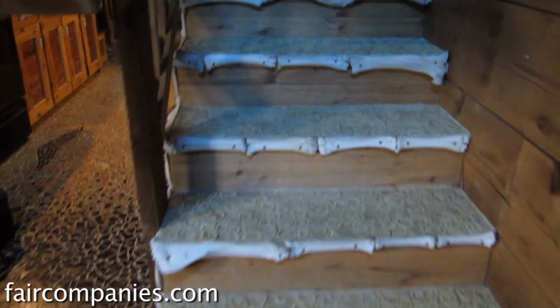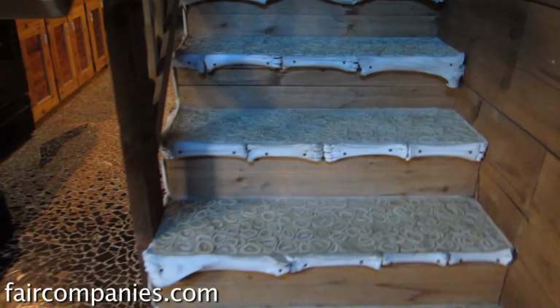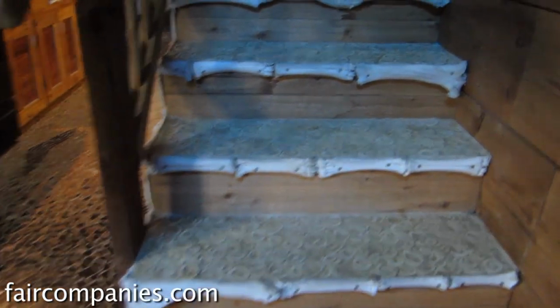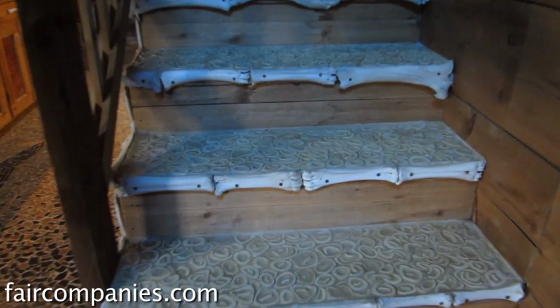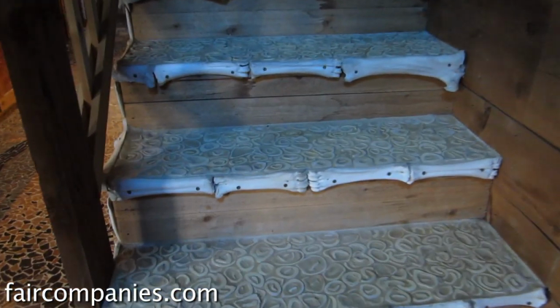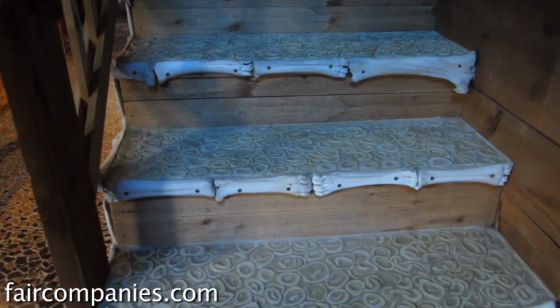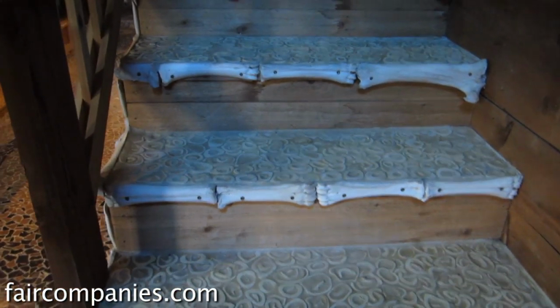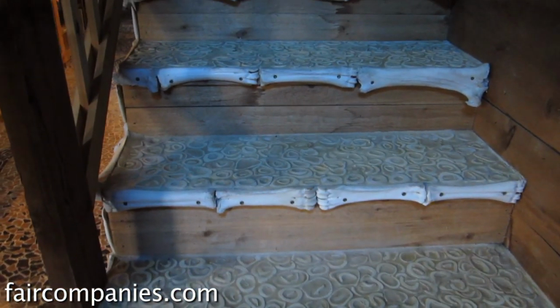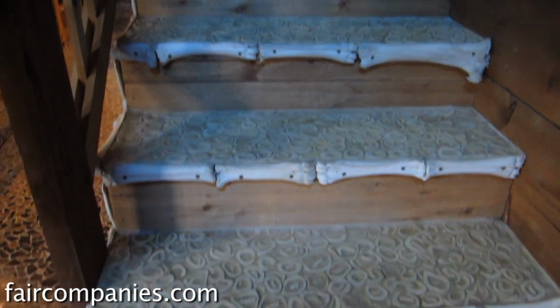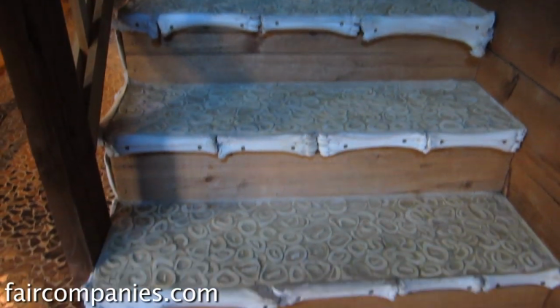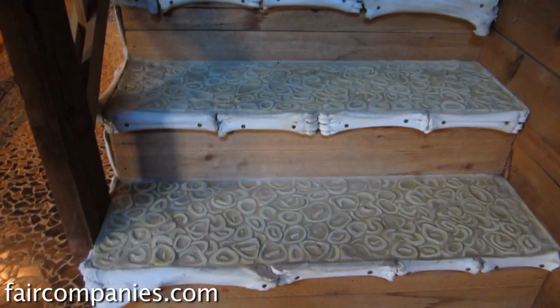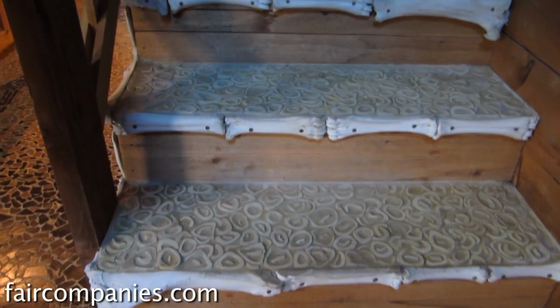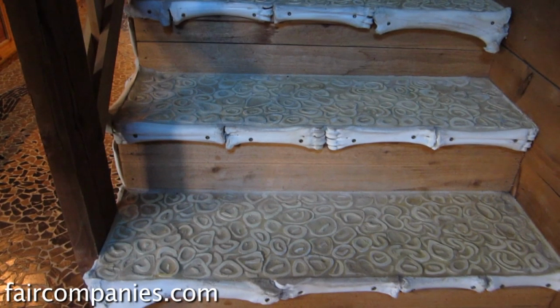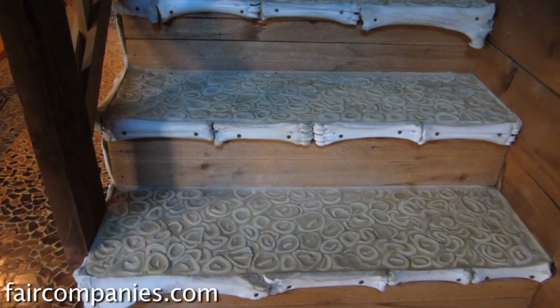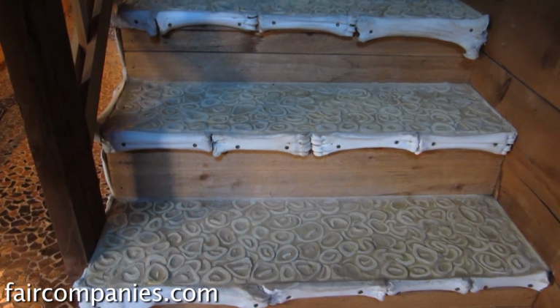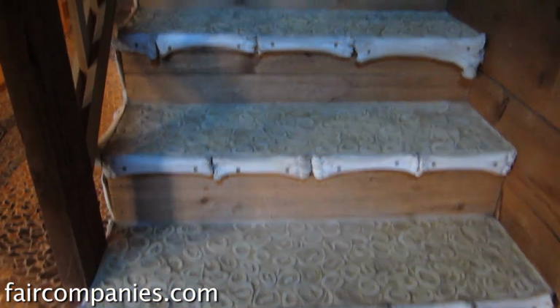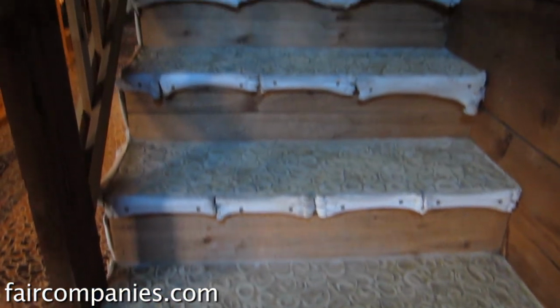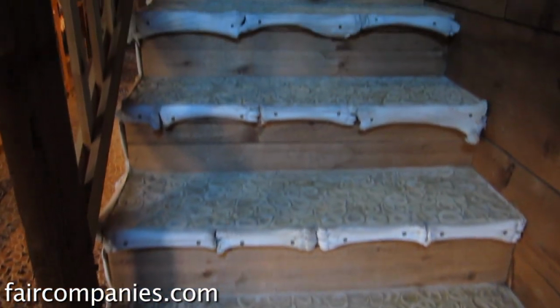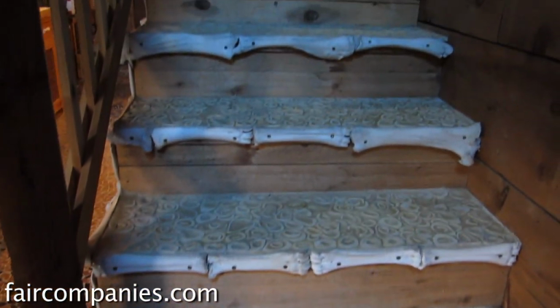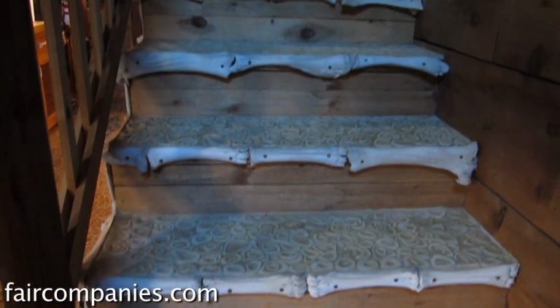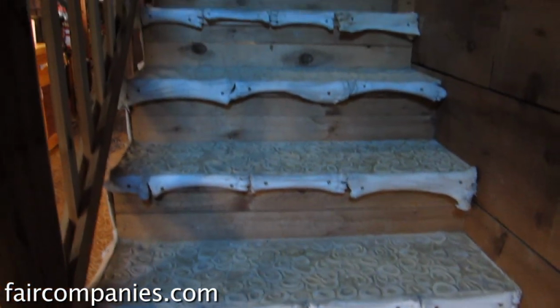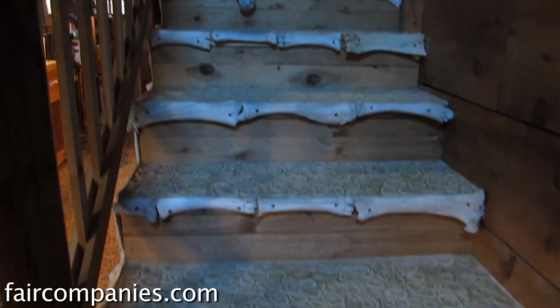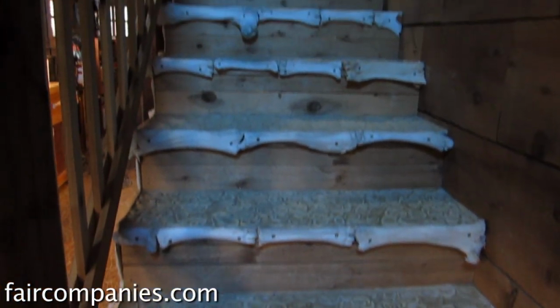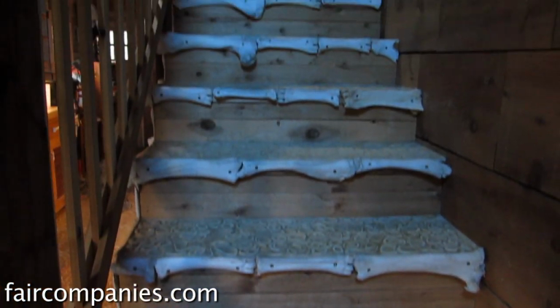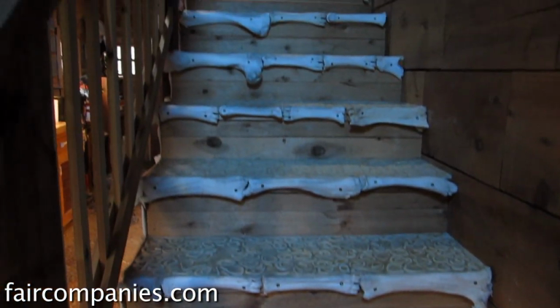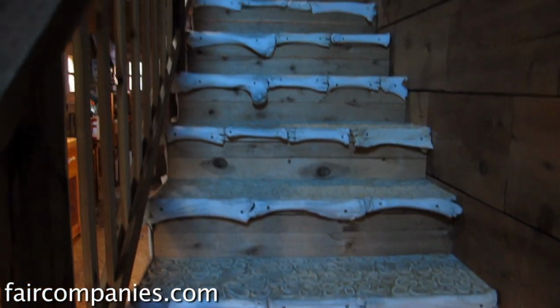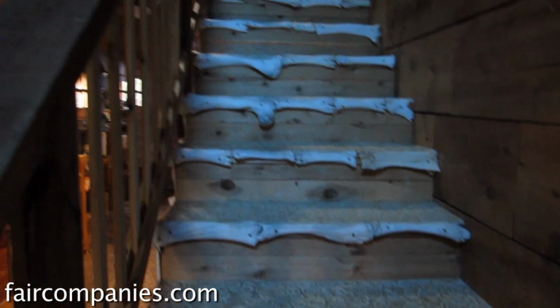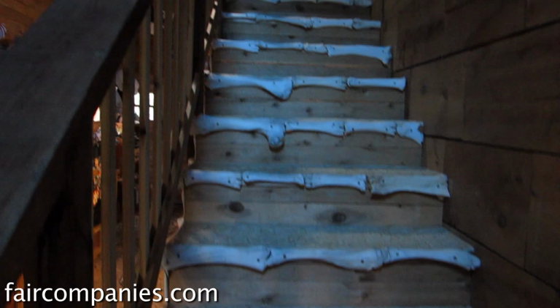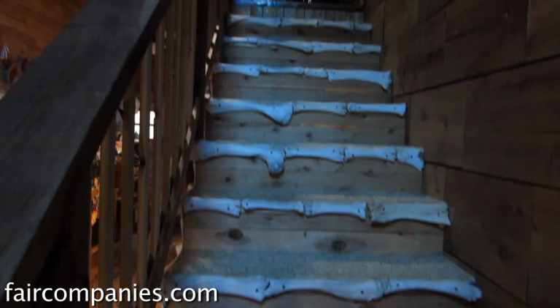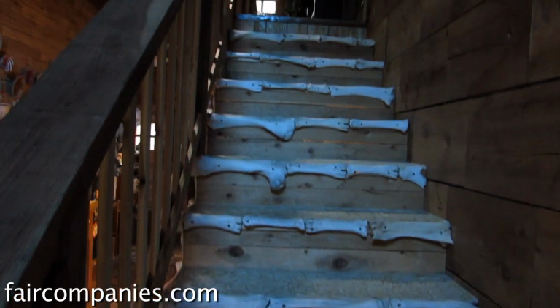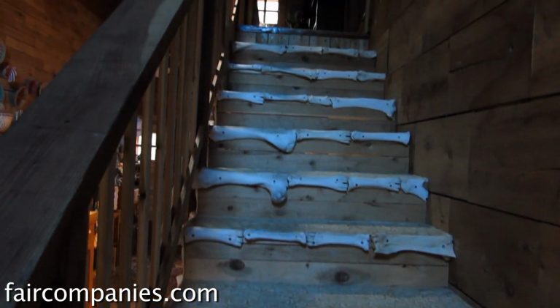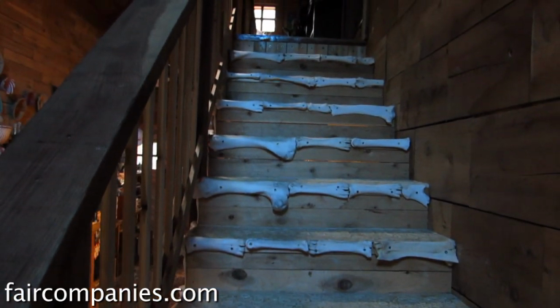How do you learn how to work with bone? Well, there's no manual, so you just trial and error. And much like tile, it's put into place with thinset and grout.